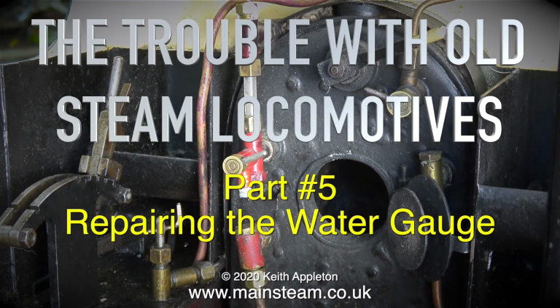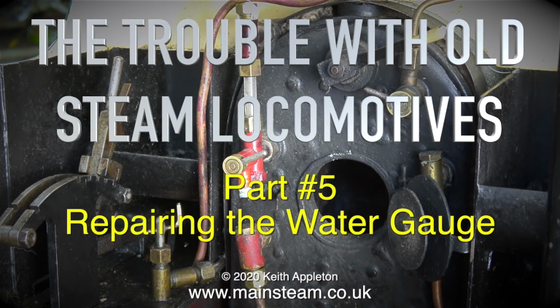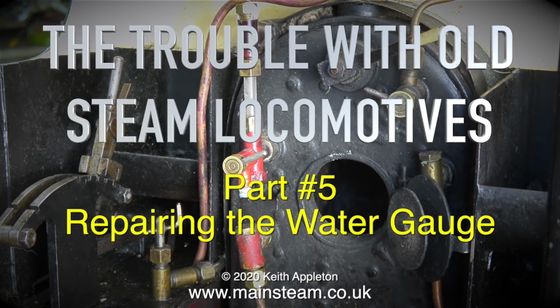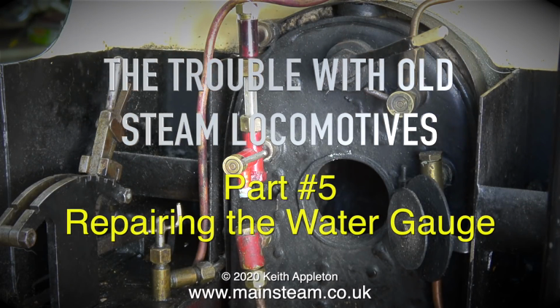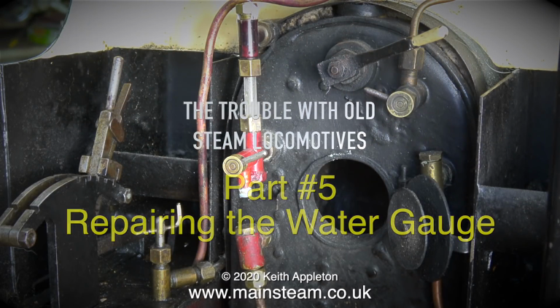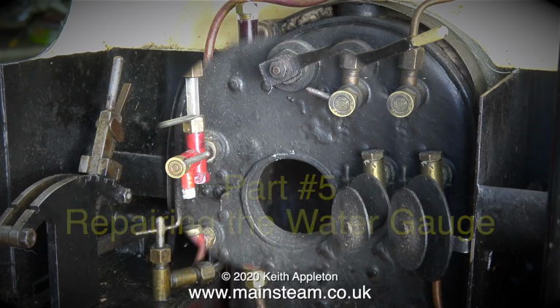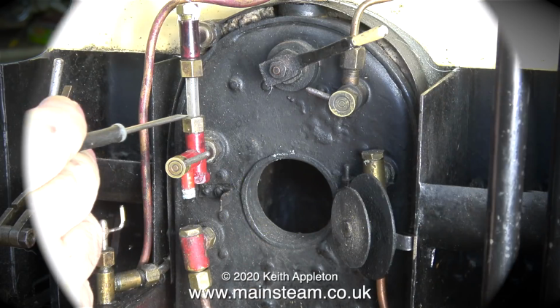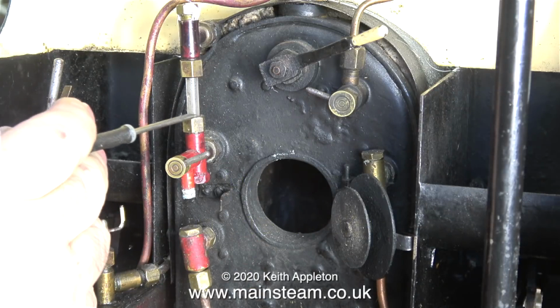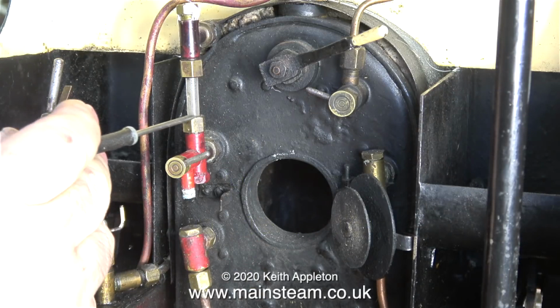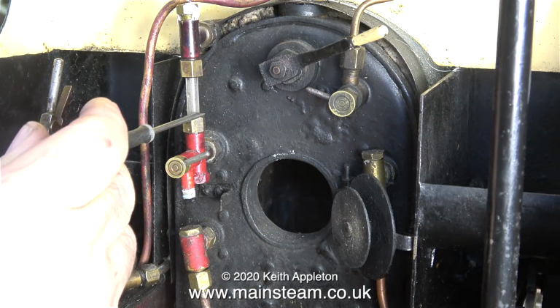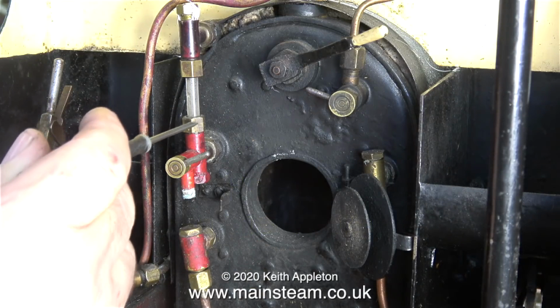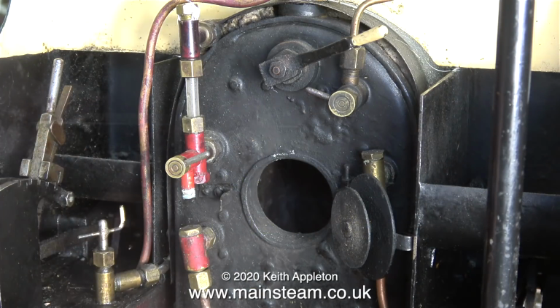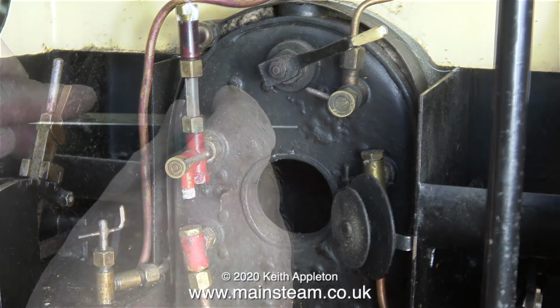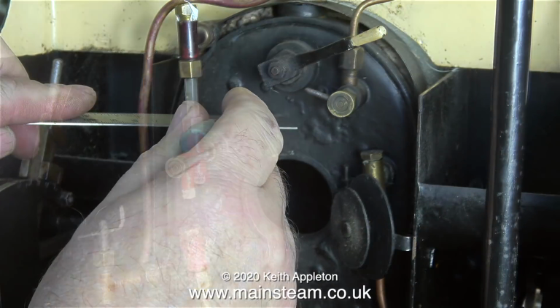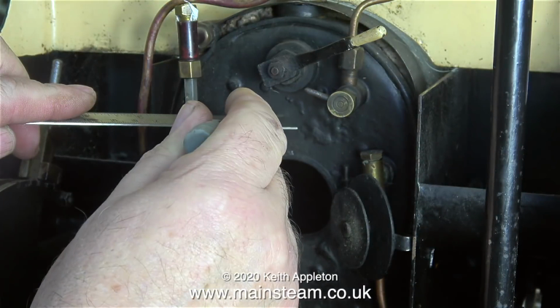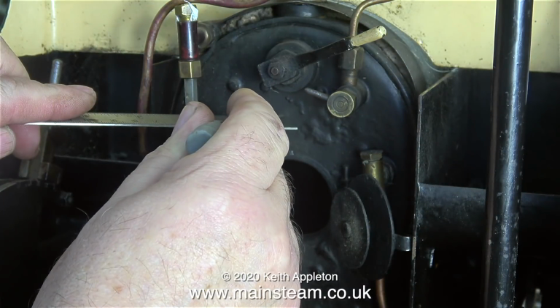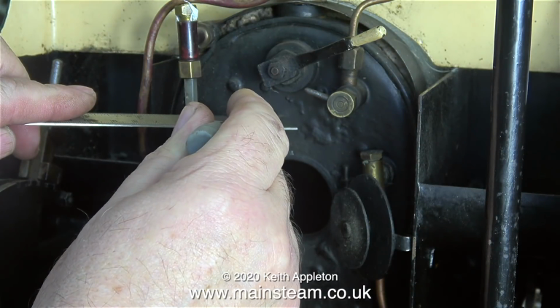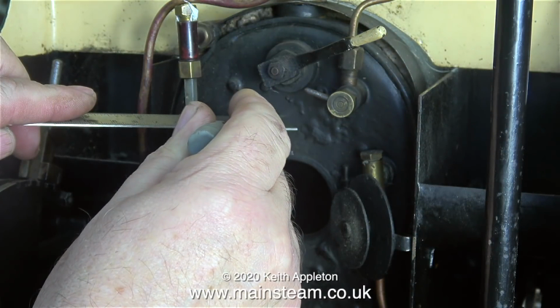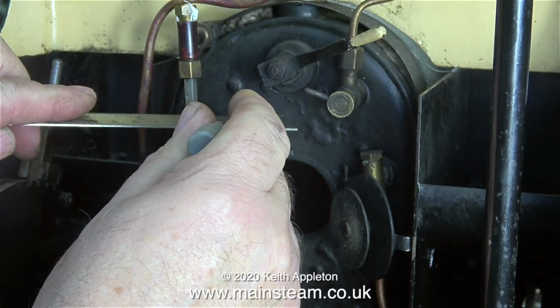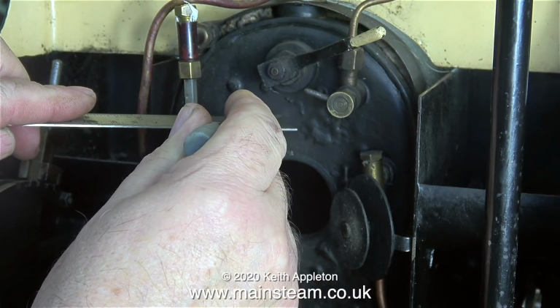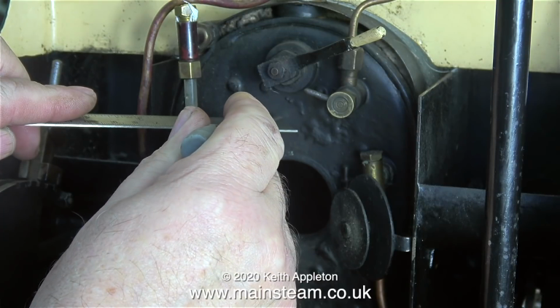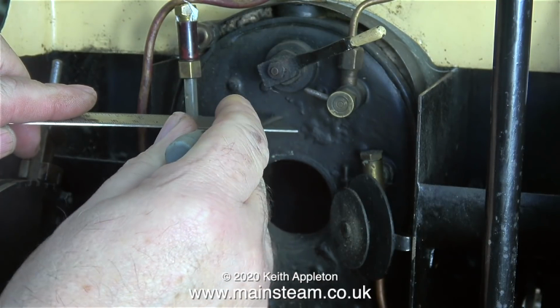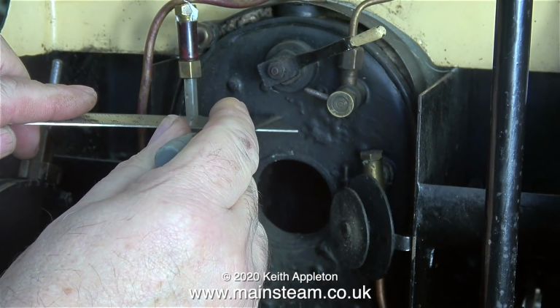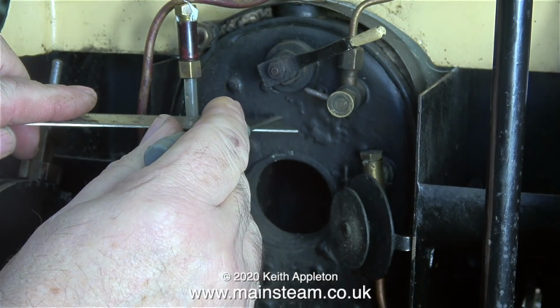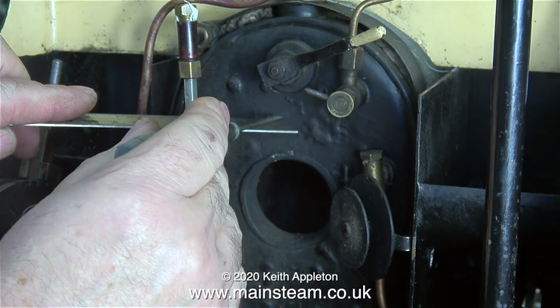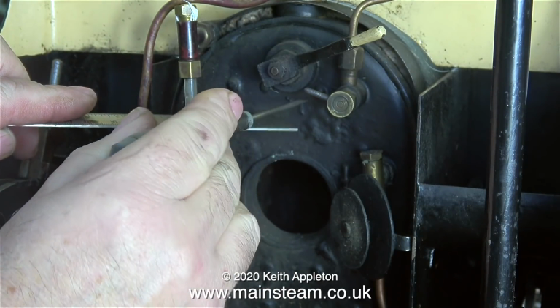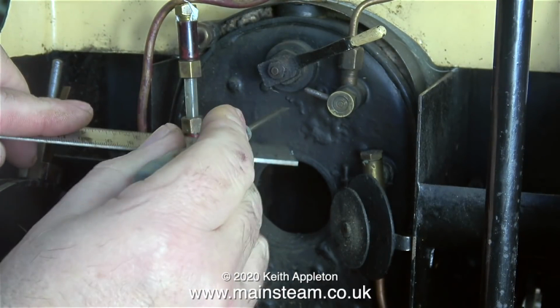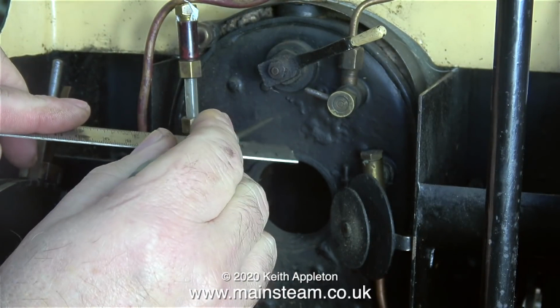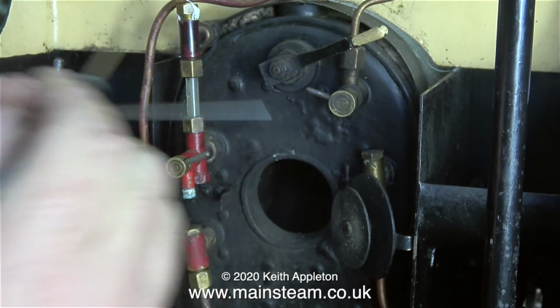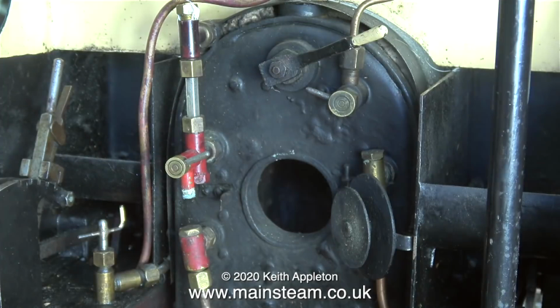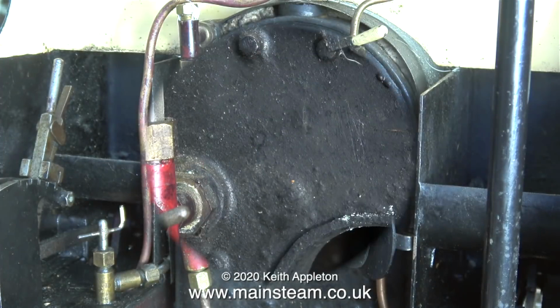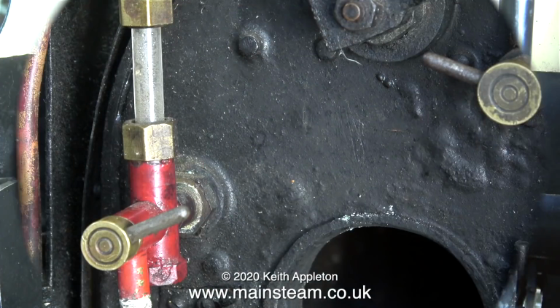The main problem with the water gauge on this engine is that the drain tap leaks very badly. But the good thing about this water gauge is it is exactly the right height, which corresponds to the top of the firebox crown inside the boiler.